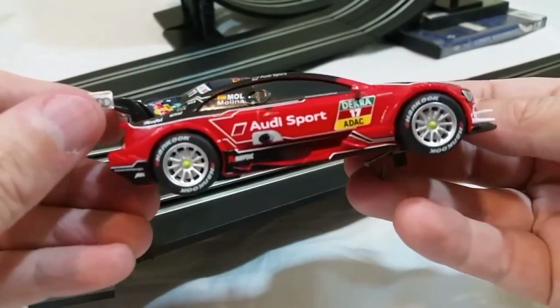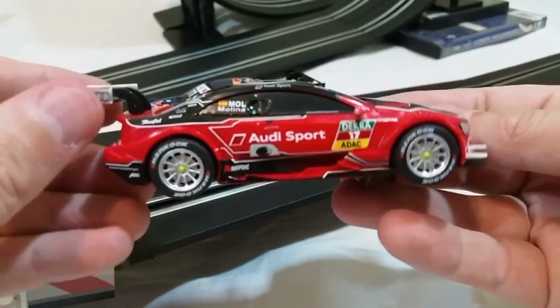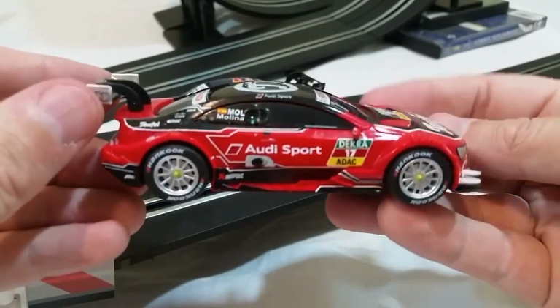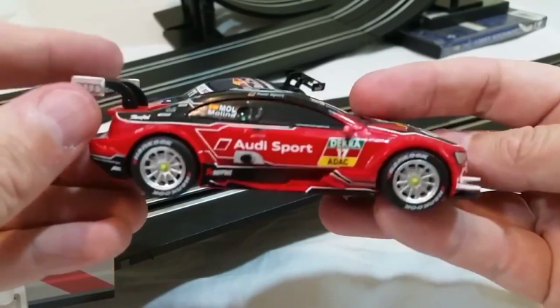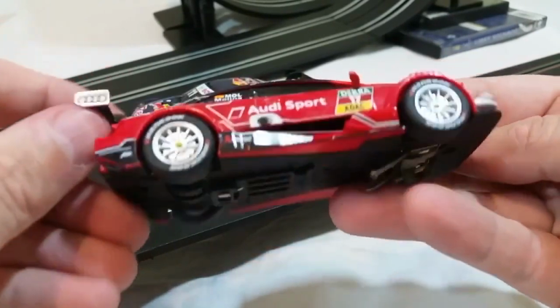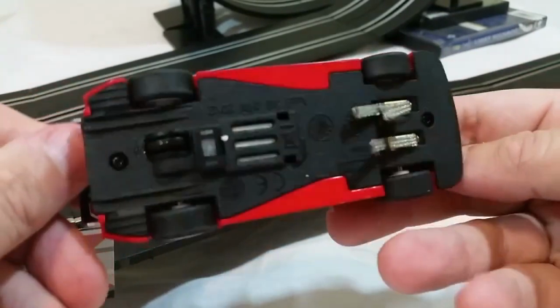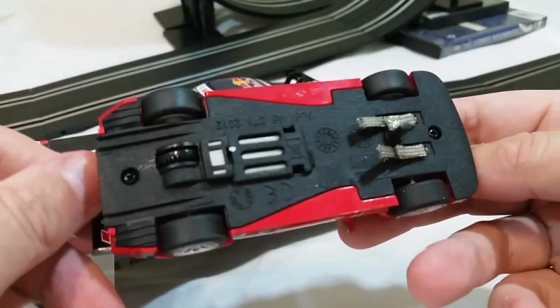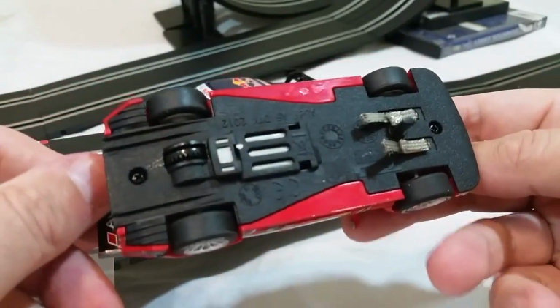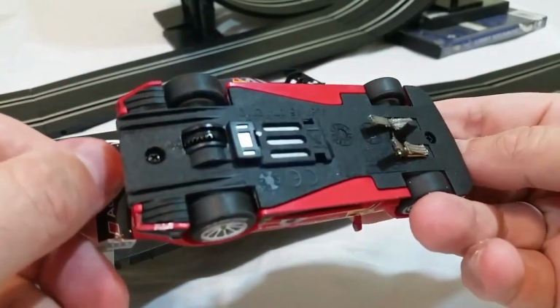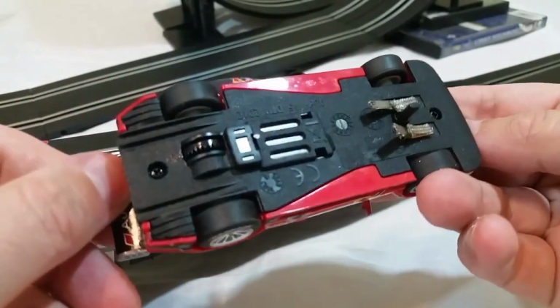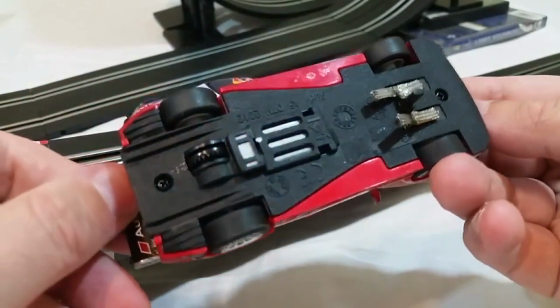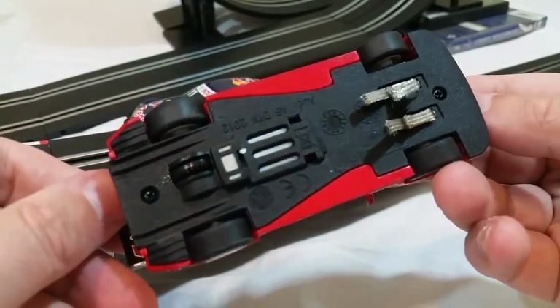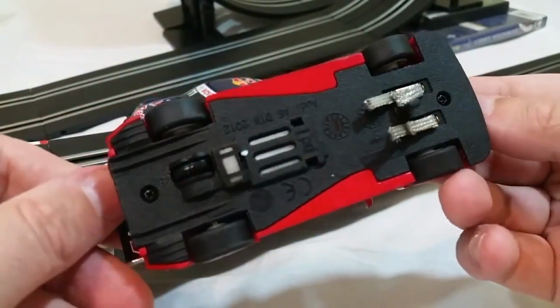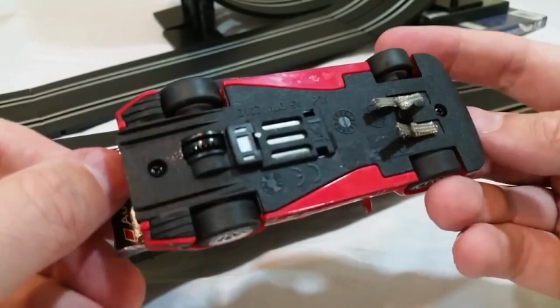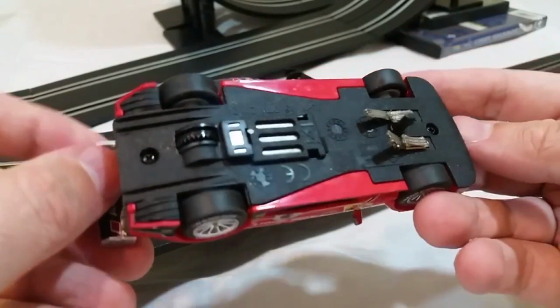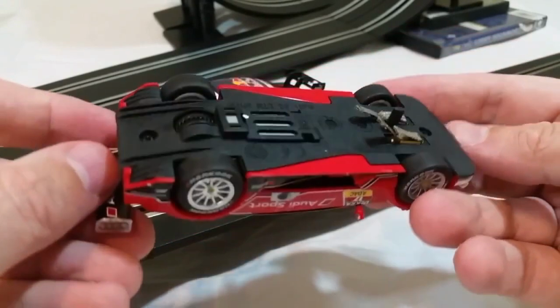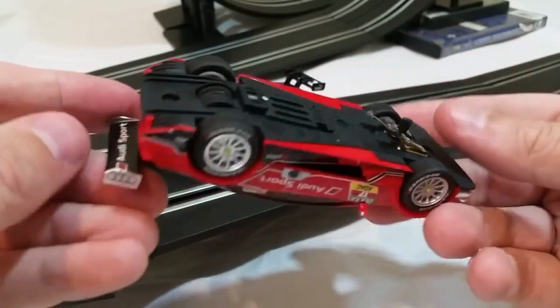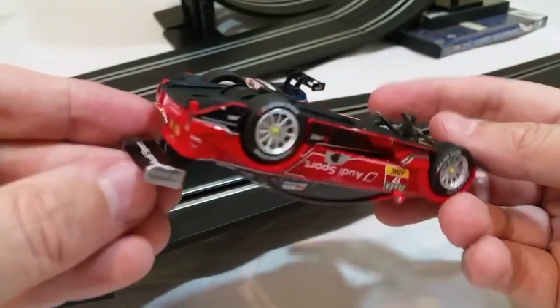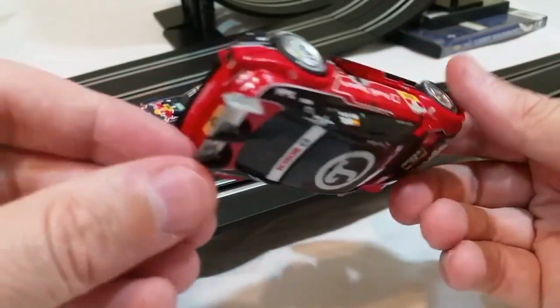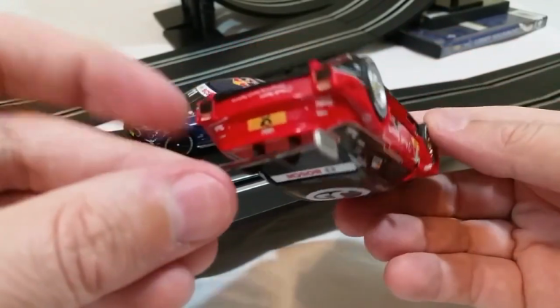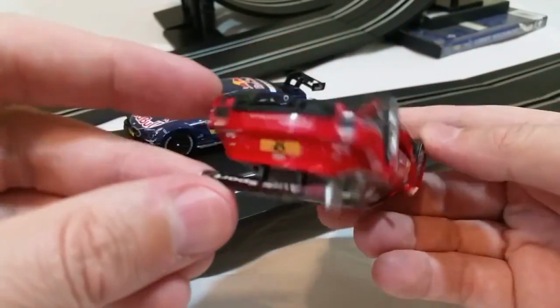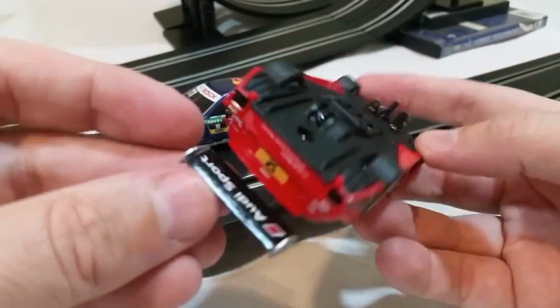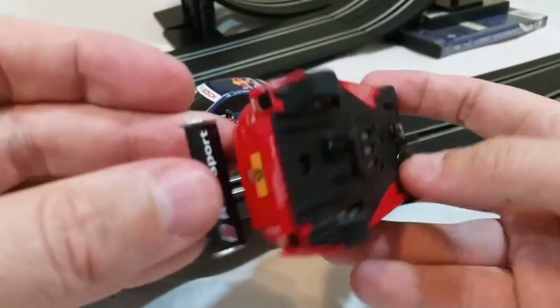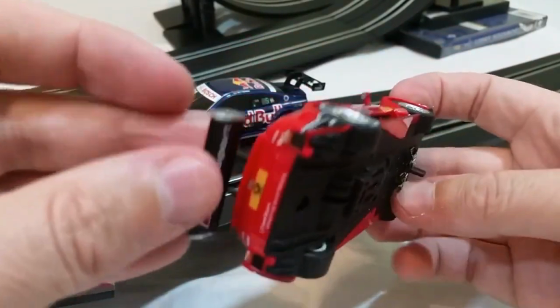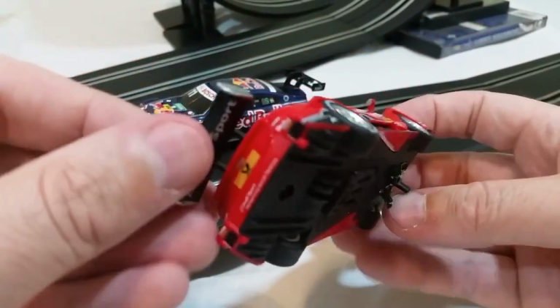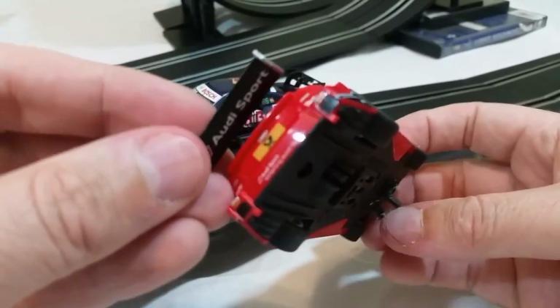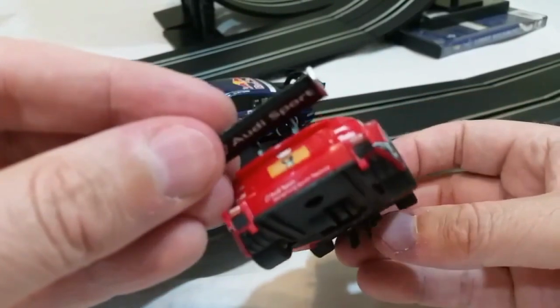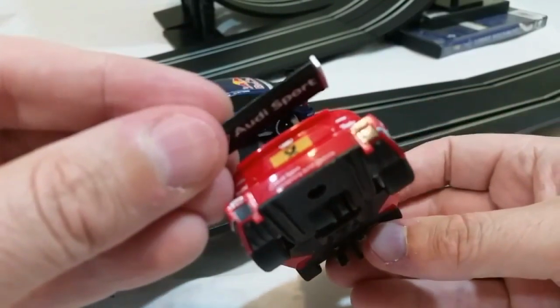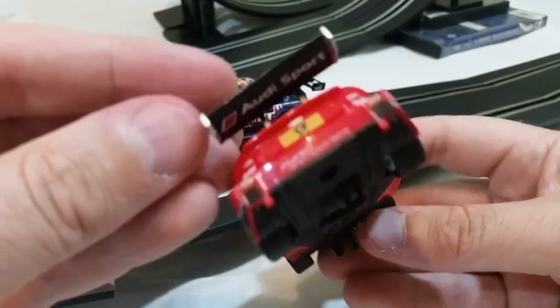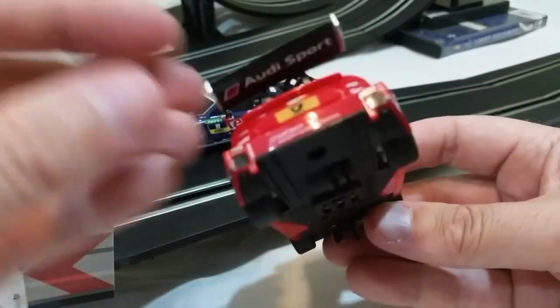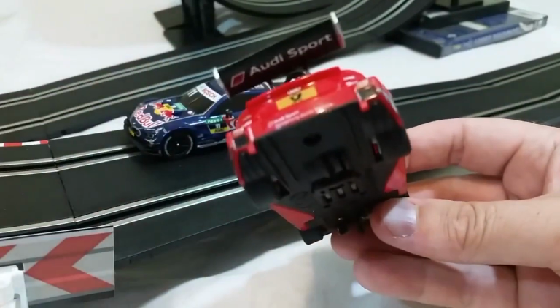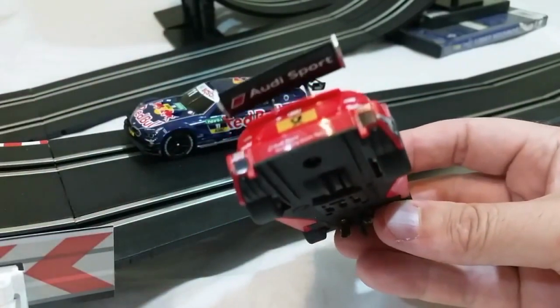Both of these sets are stock car sets, which means that they feature very realistic-looking stock car models complete with all of the different sponsorship logos and stickers that you would normally see on these kinds of cars, just like in professional stock car racing.